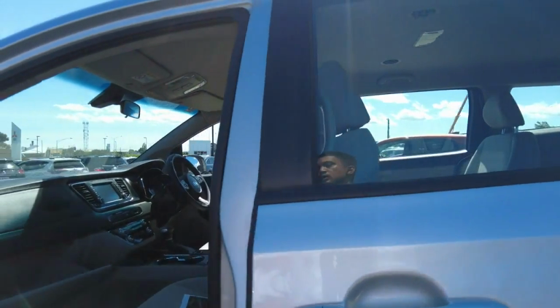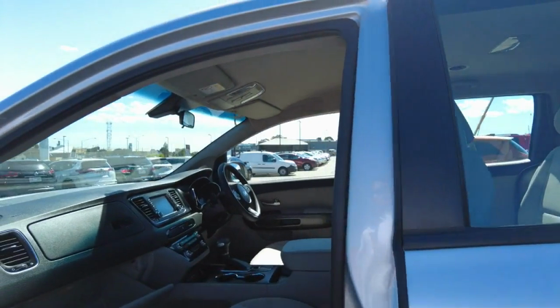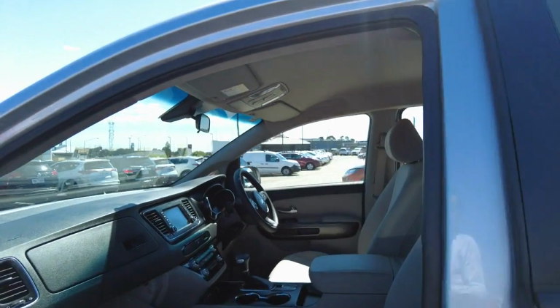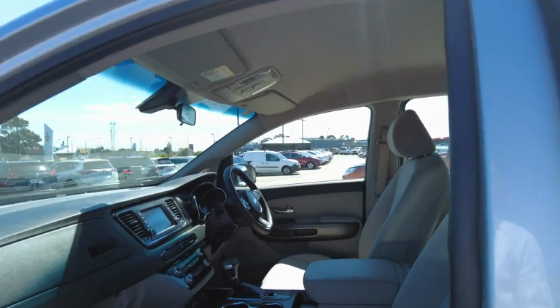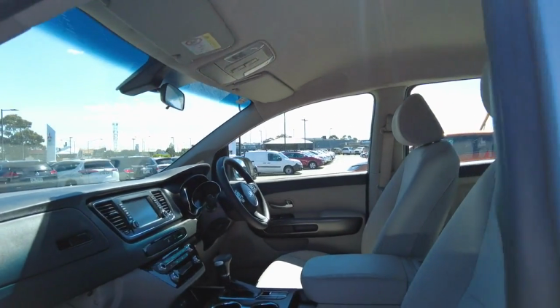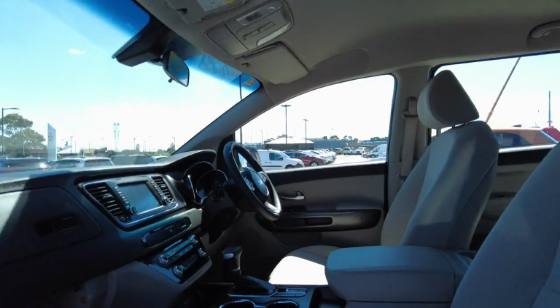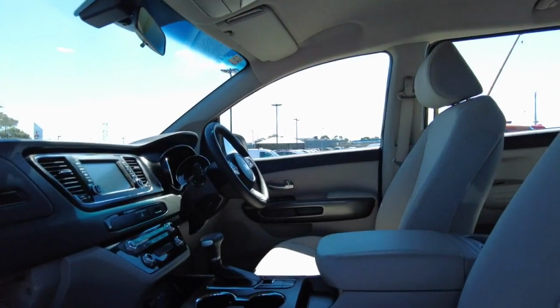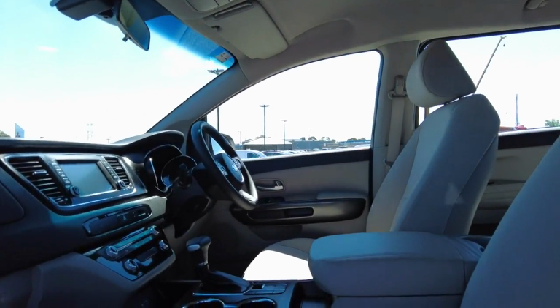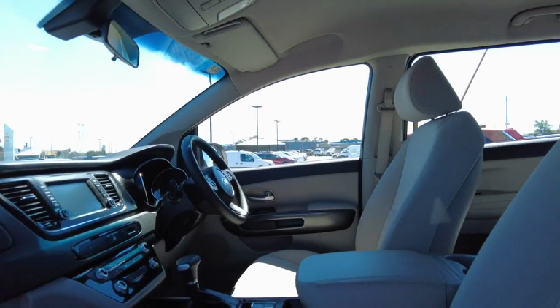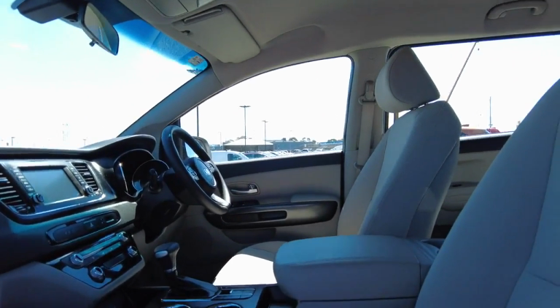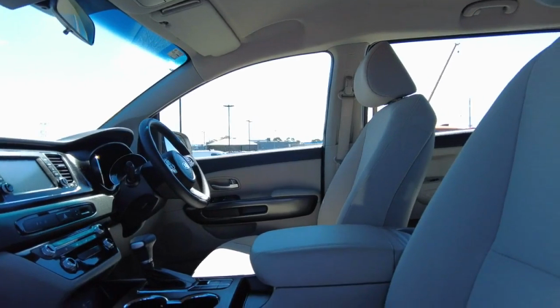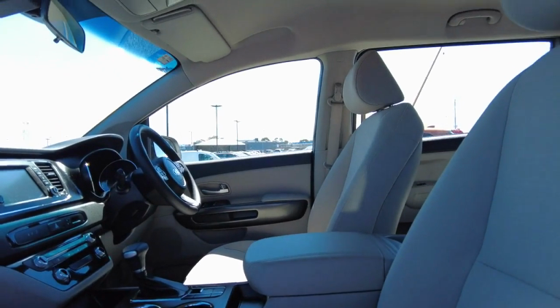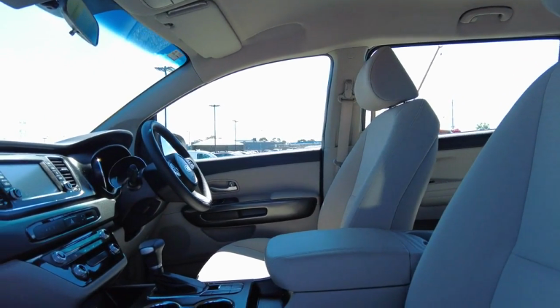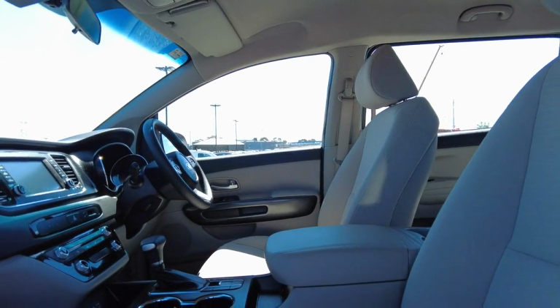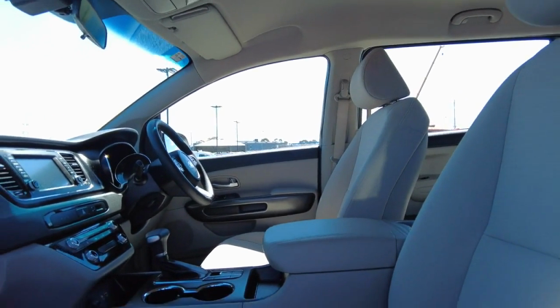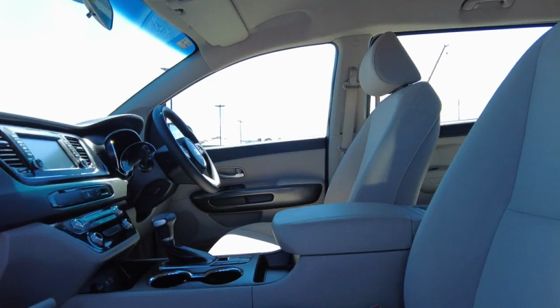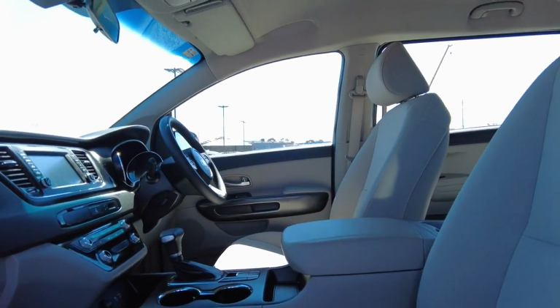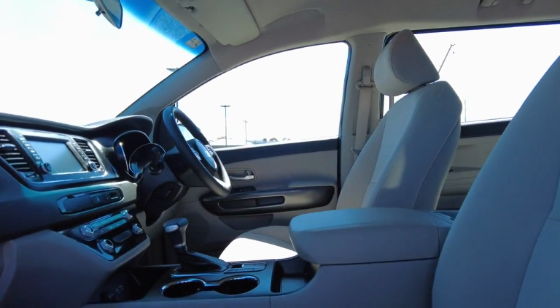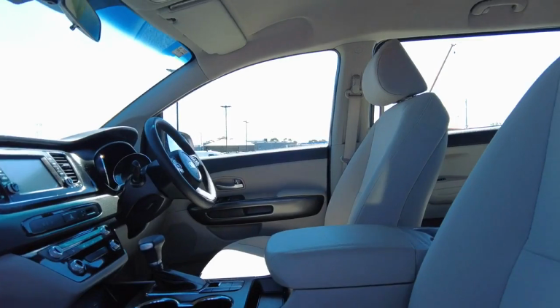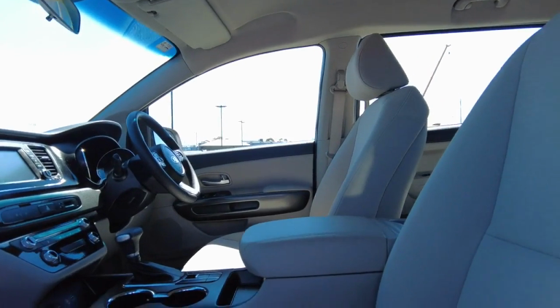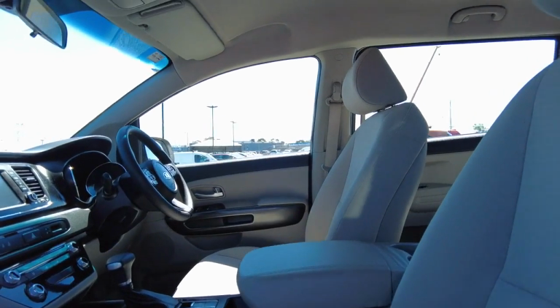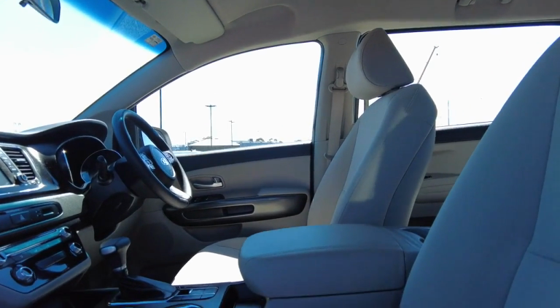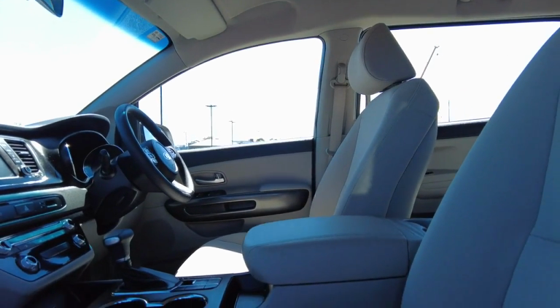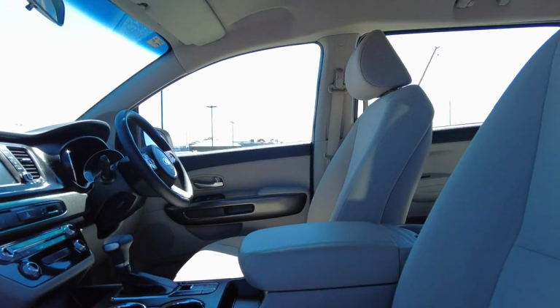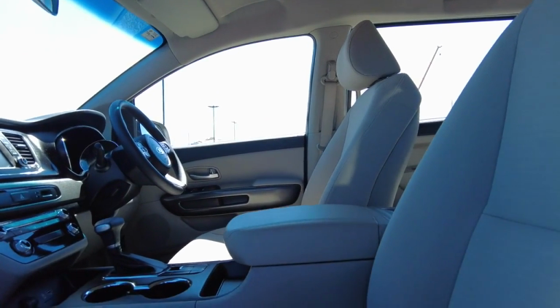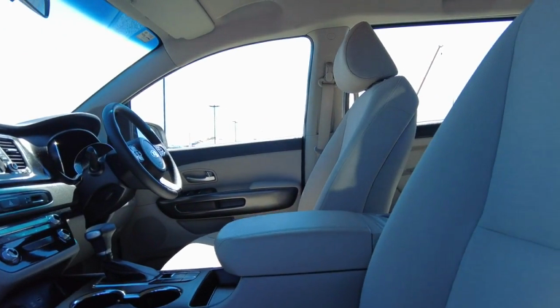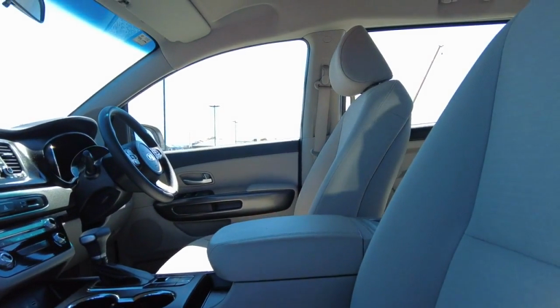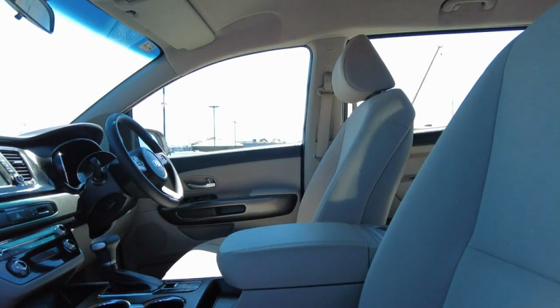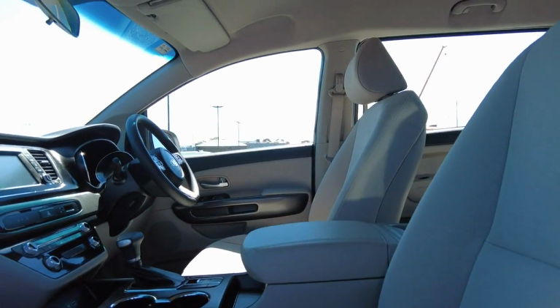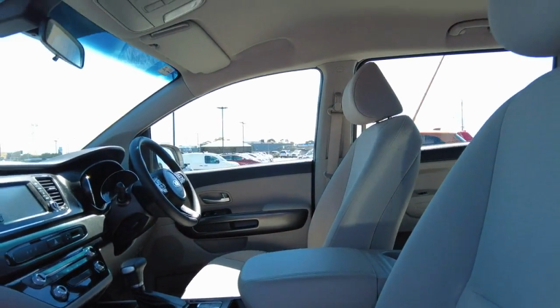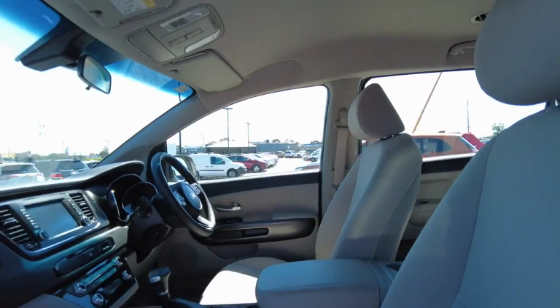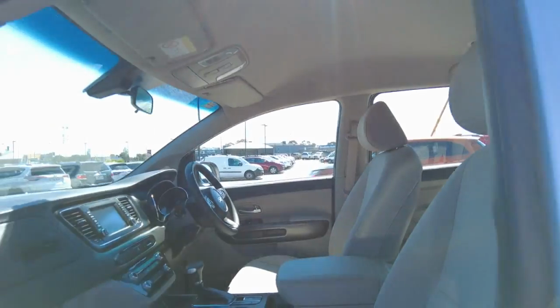Just having a look at the interior — fabric seats, very nice and comfortable, great for that family side of things. And as you can see, you get your service books as well as your manual with it too.